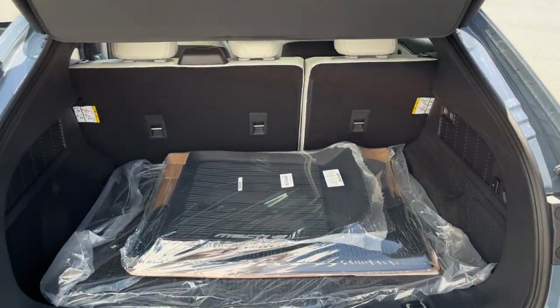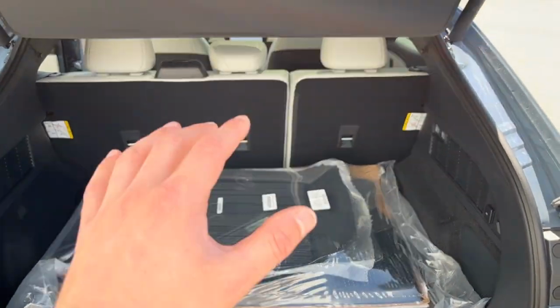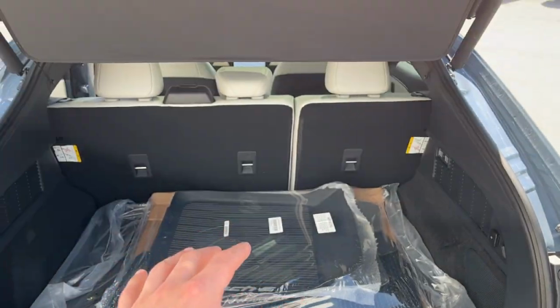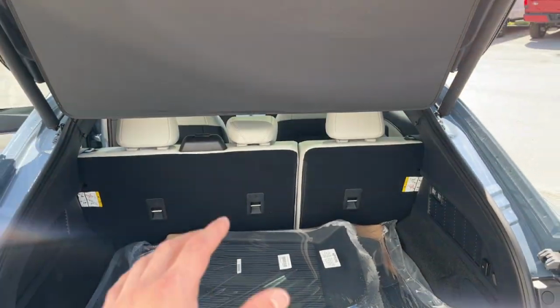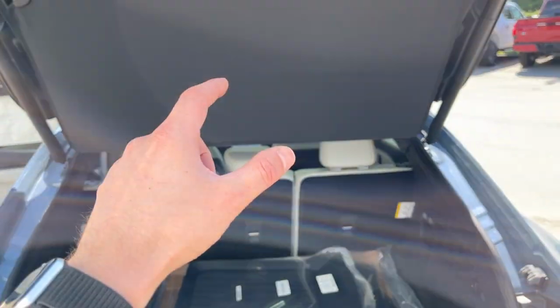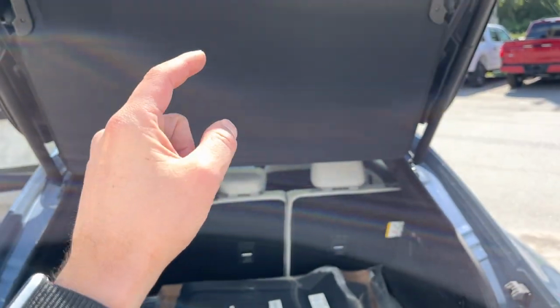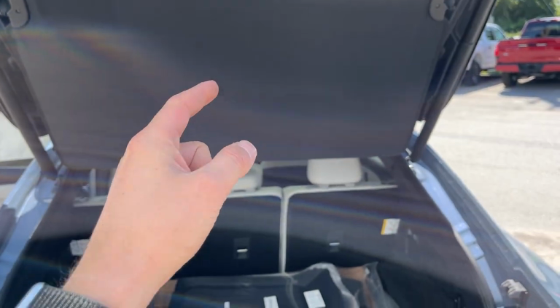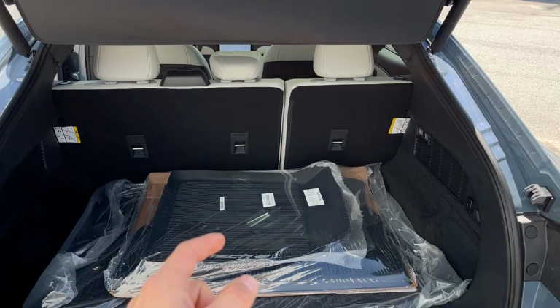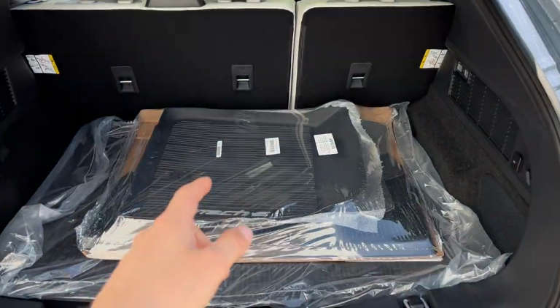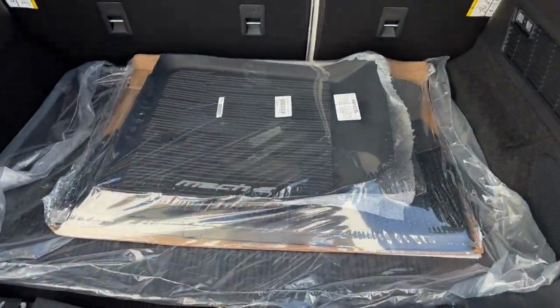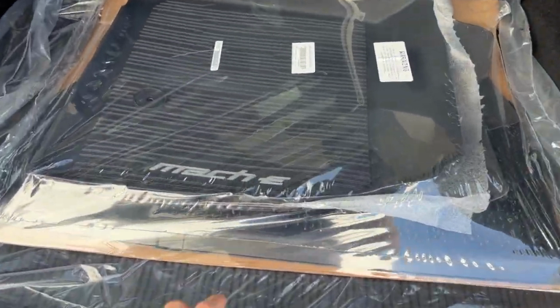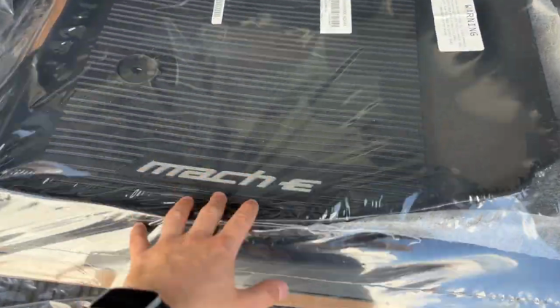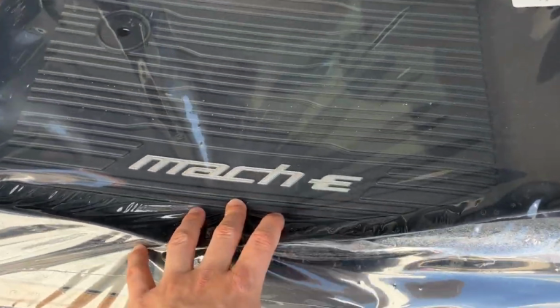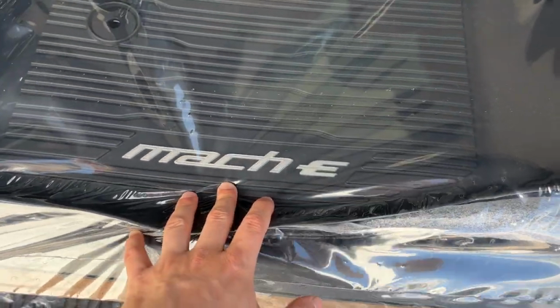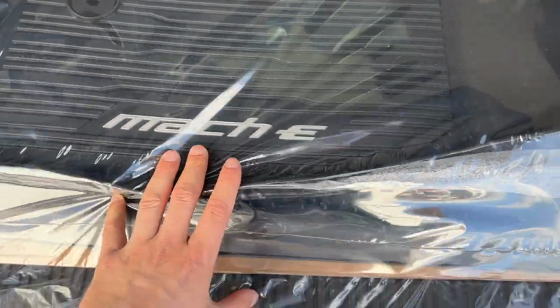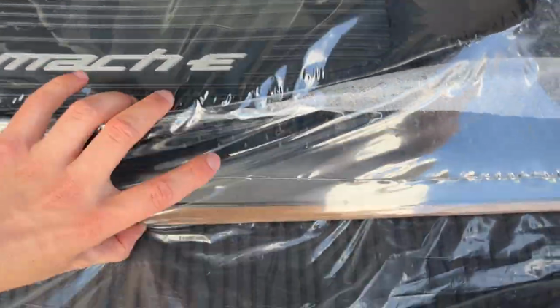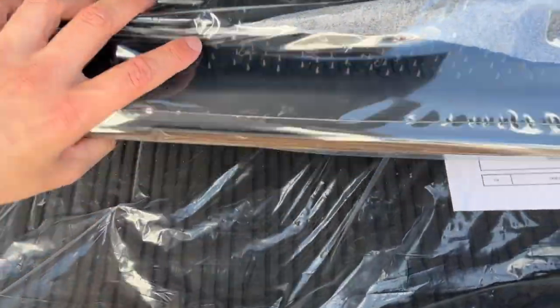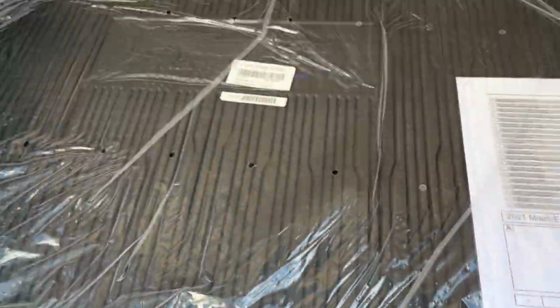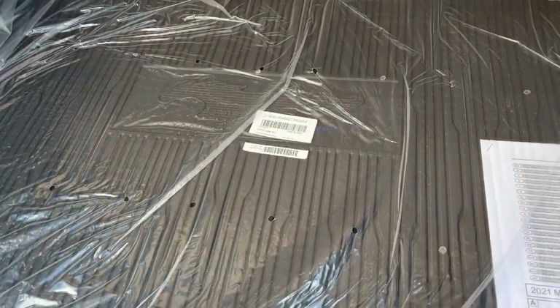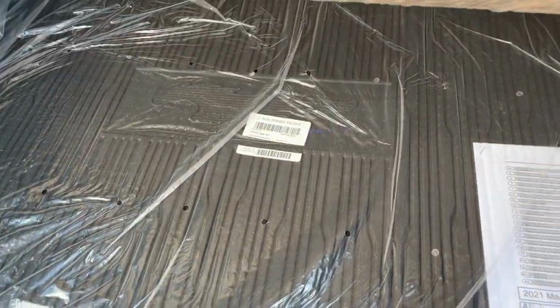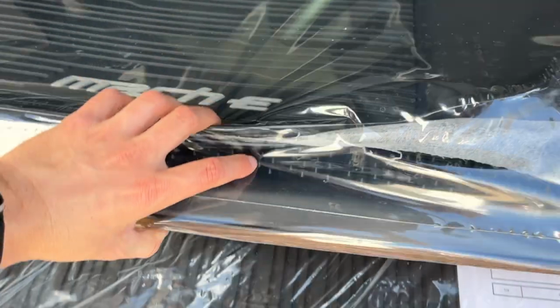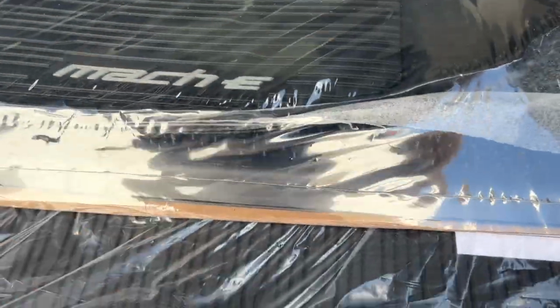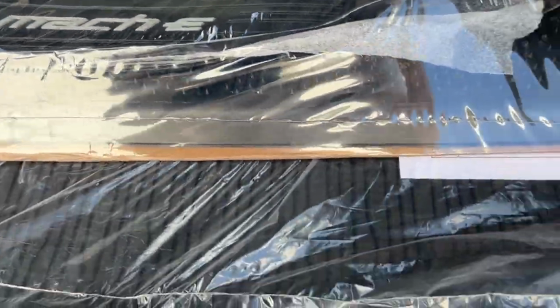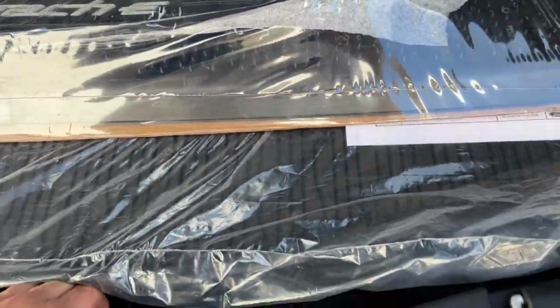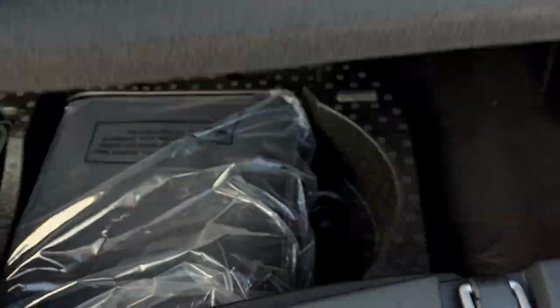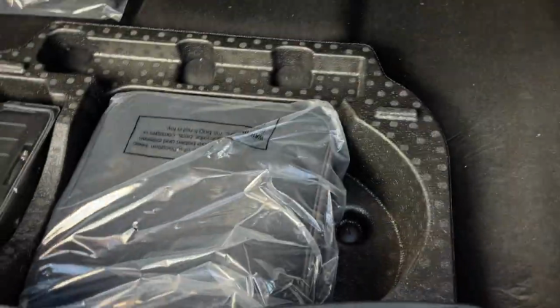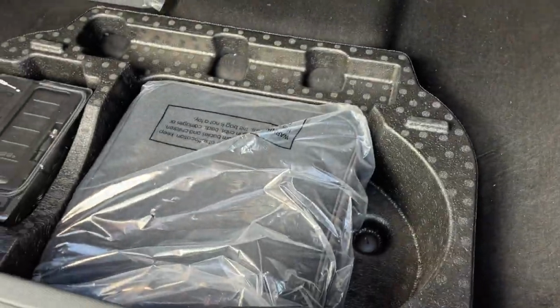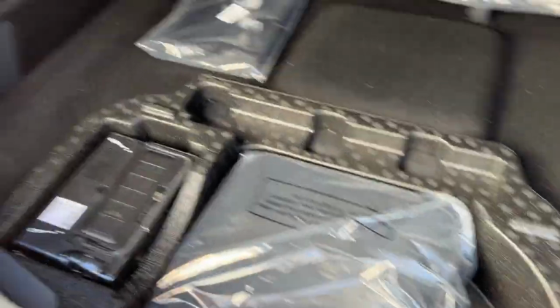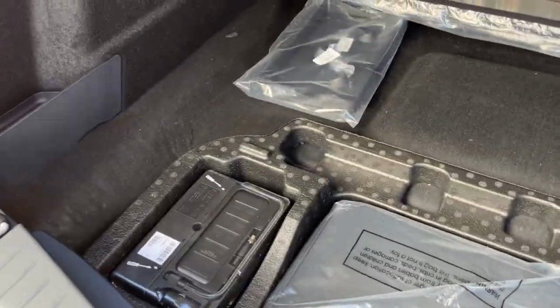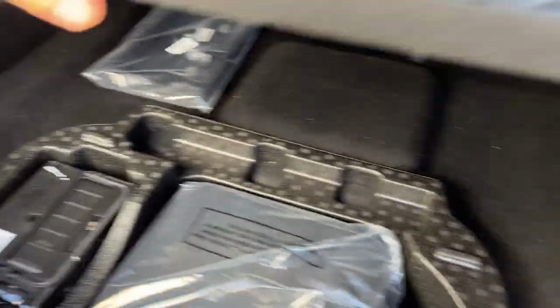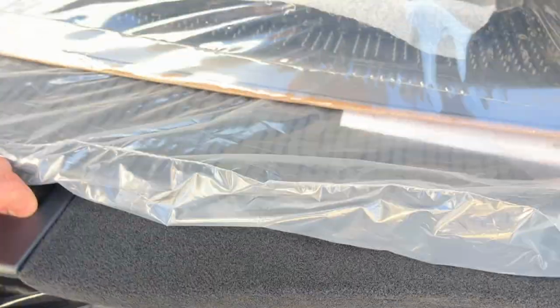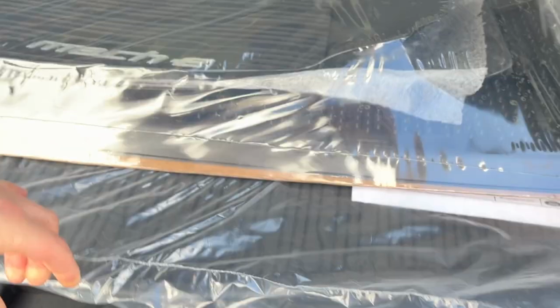You do have the interior protection package, so you do have your cargo shade and your first and second row Mach-E branded floor liners, as well as your Mach-E branded cargo mat. And underneath here, you do have your mobile power cord and some storage around it as well.